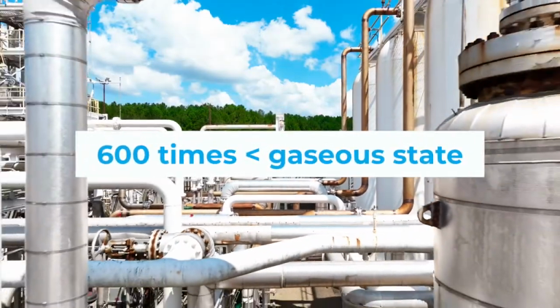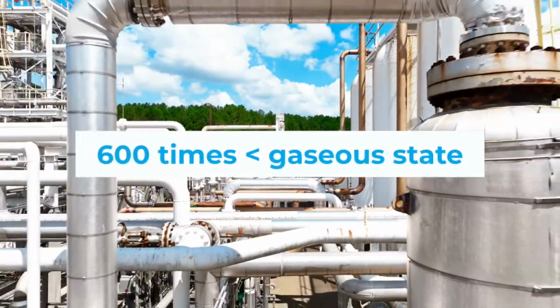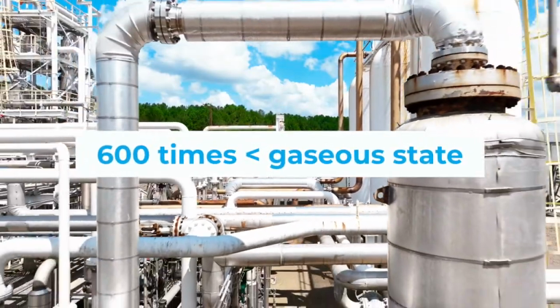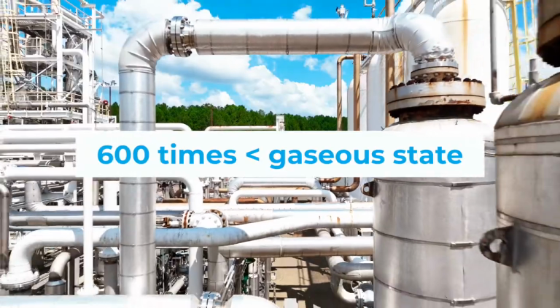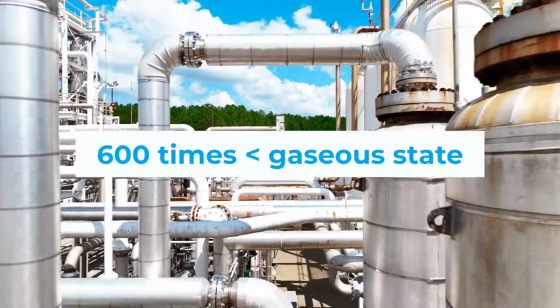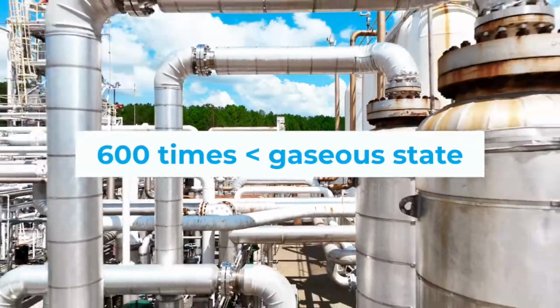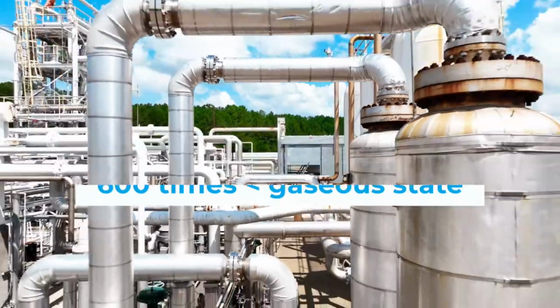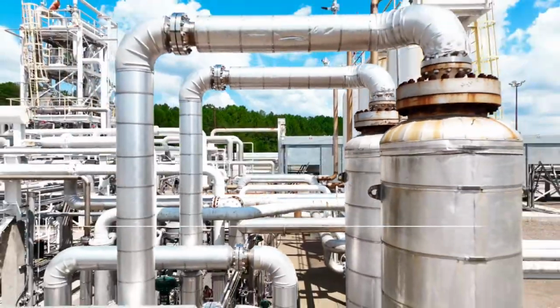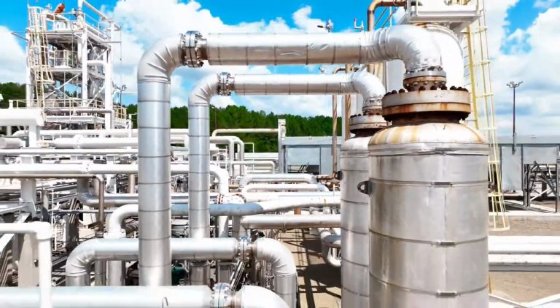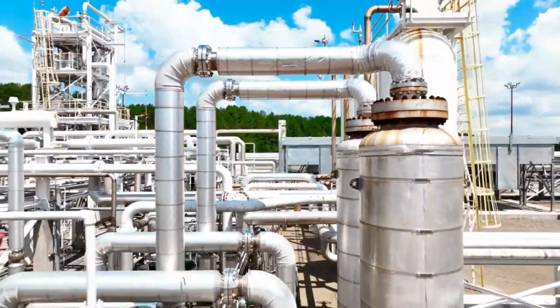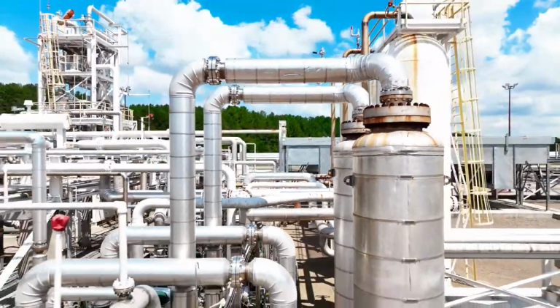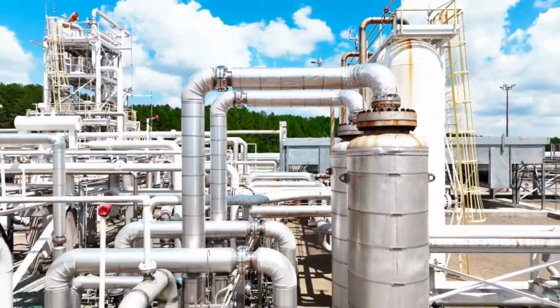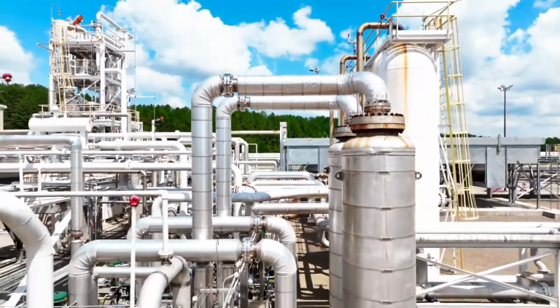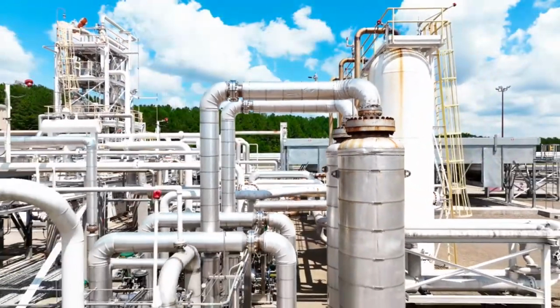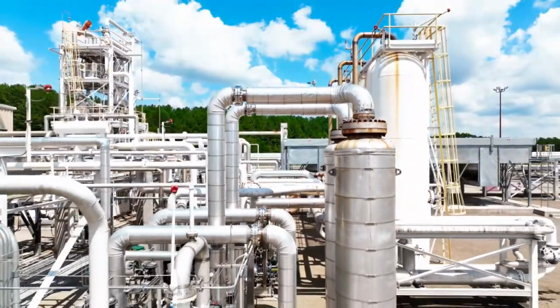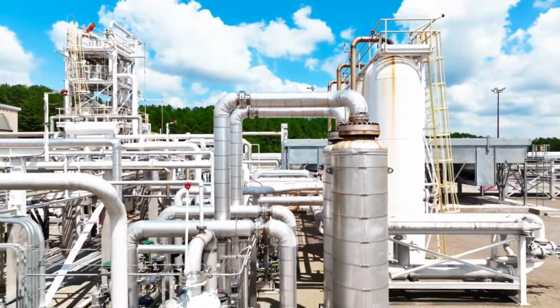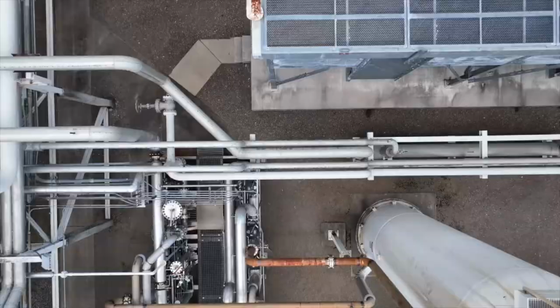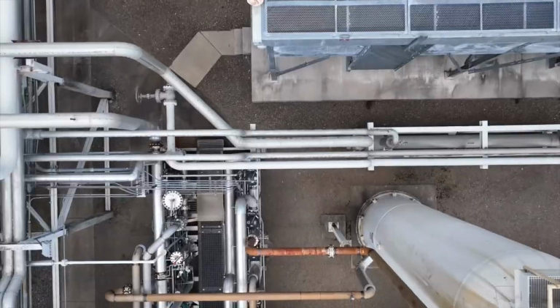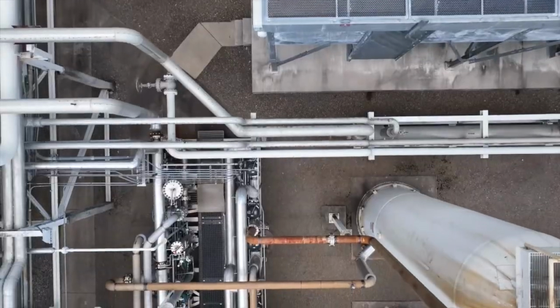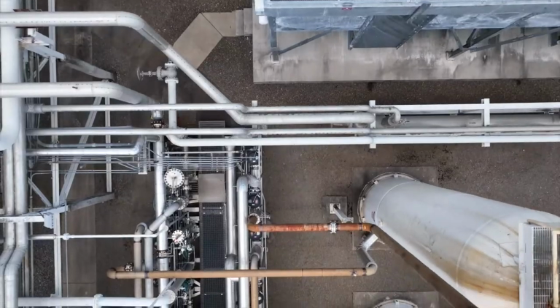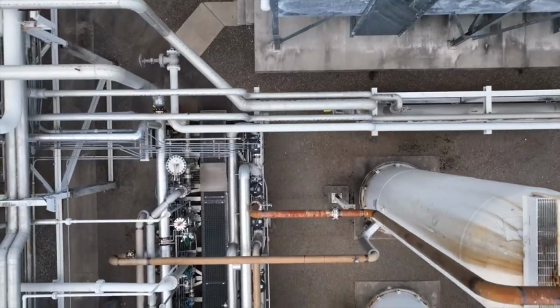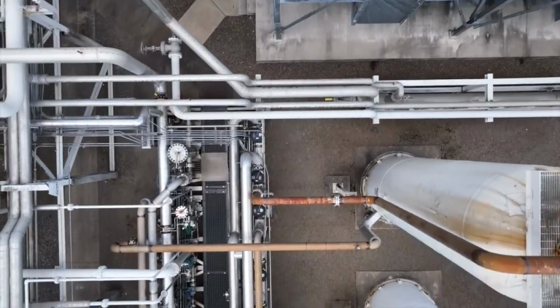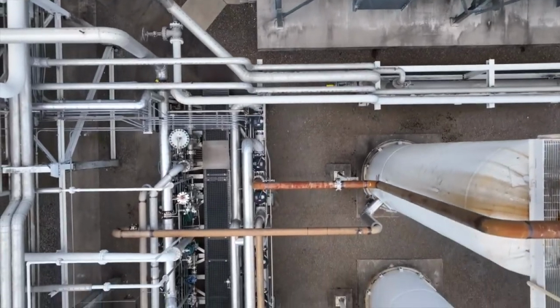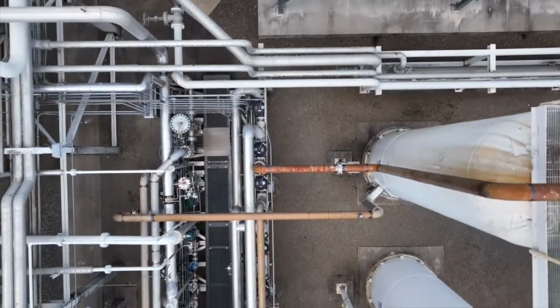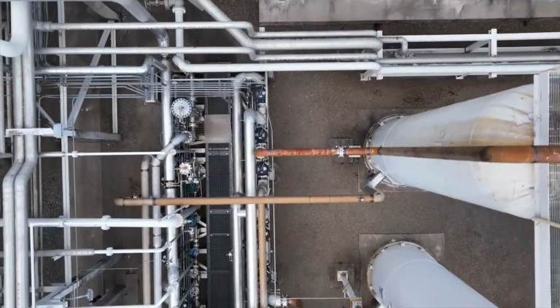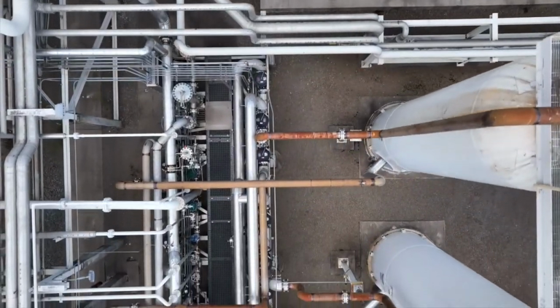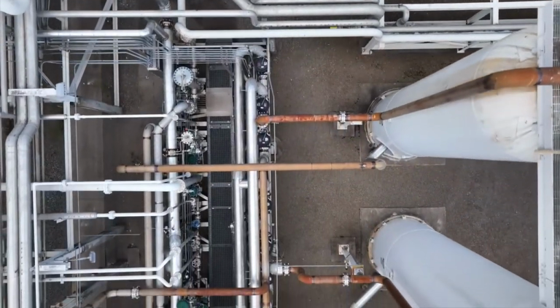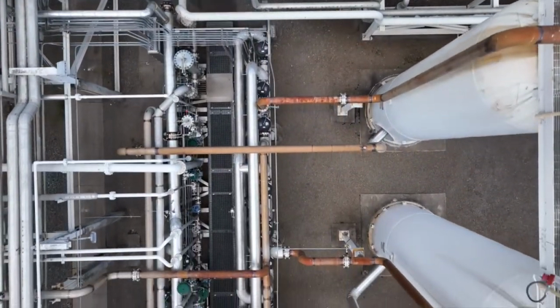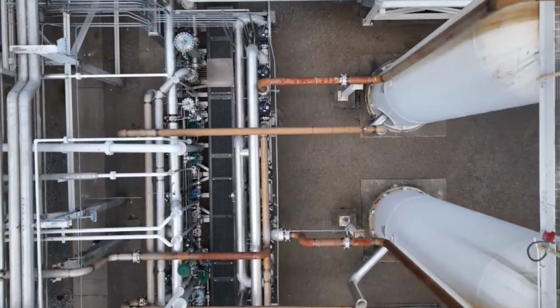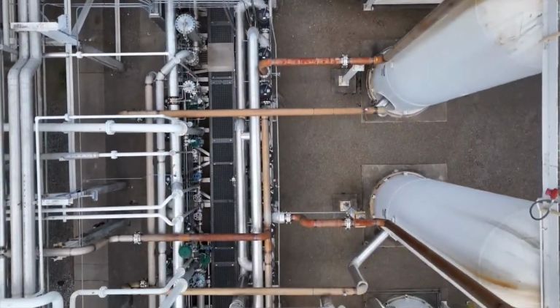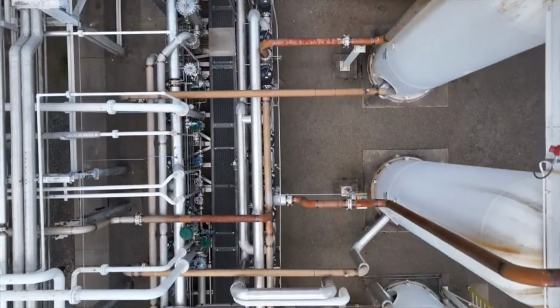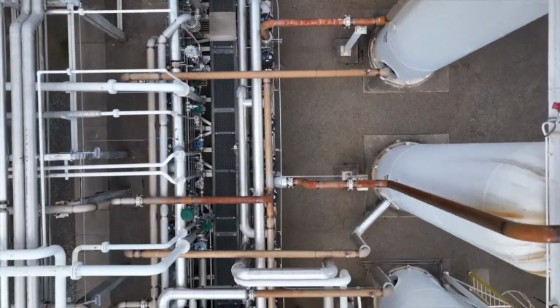During winter, it is returned to its gaseous state, or vaporized, for use by our customers. The full expansion project at the plant will be completed in phases over the next three years.